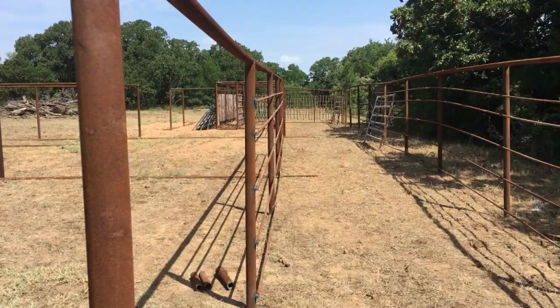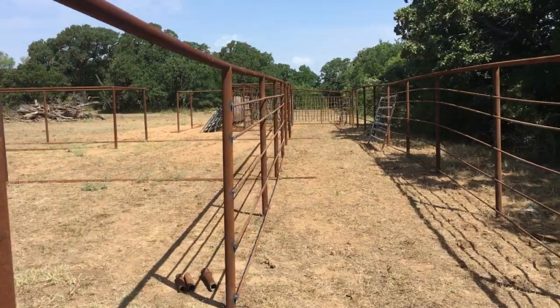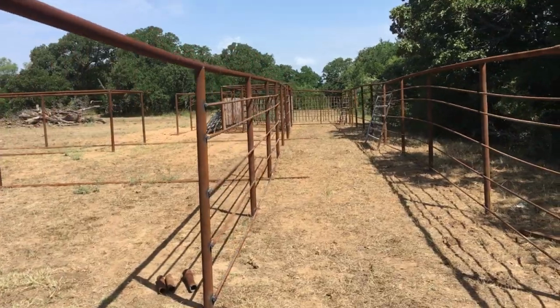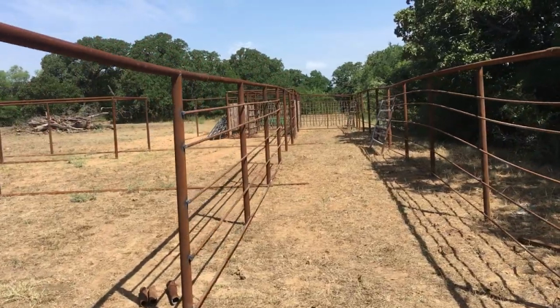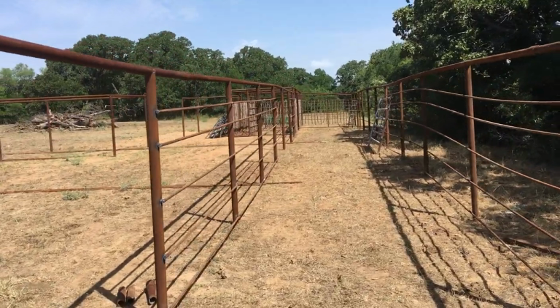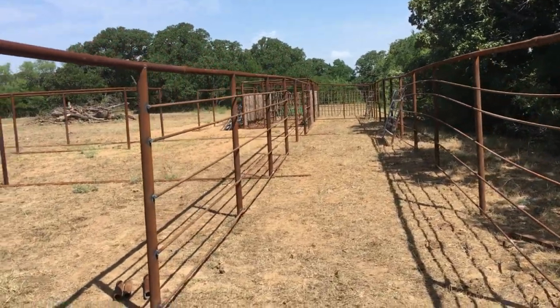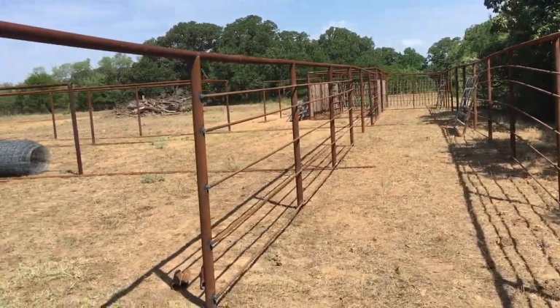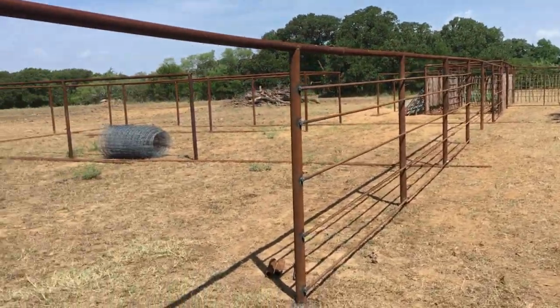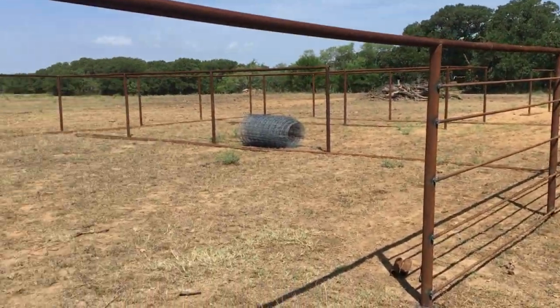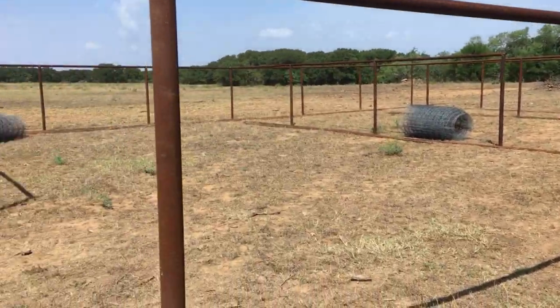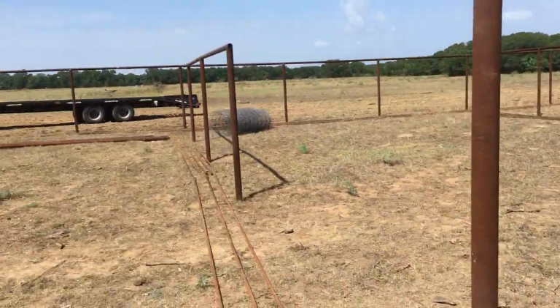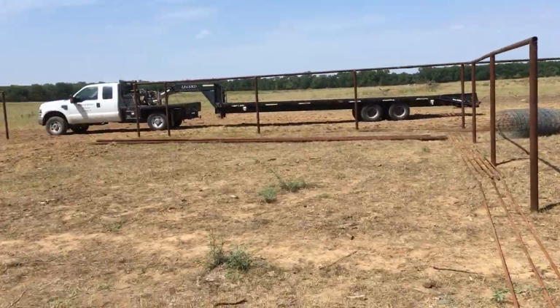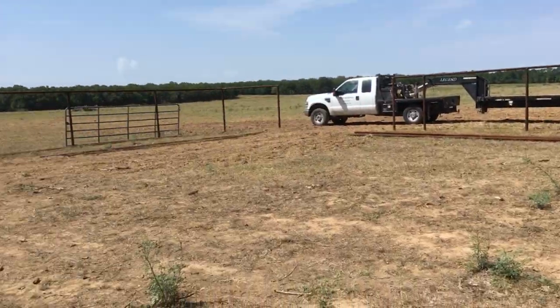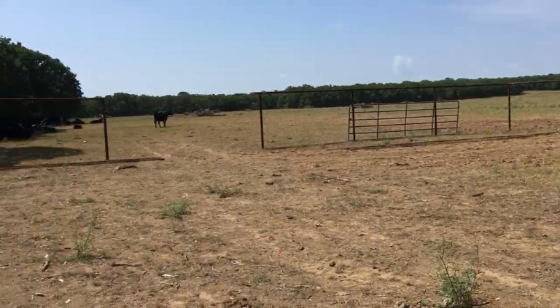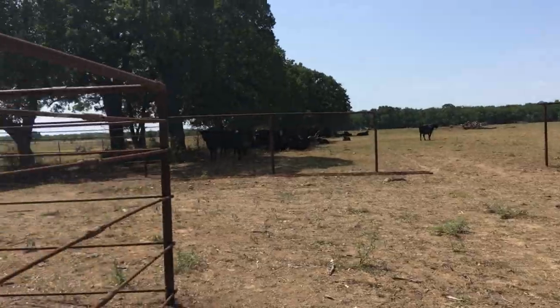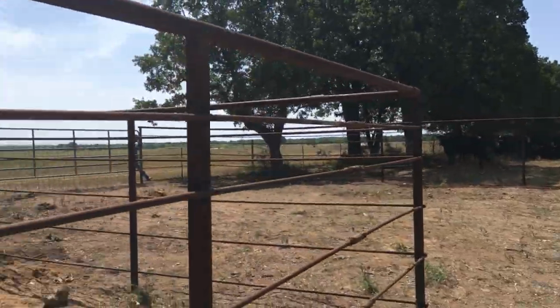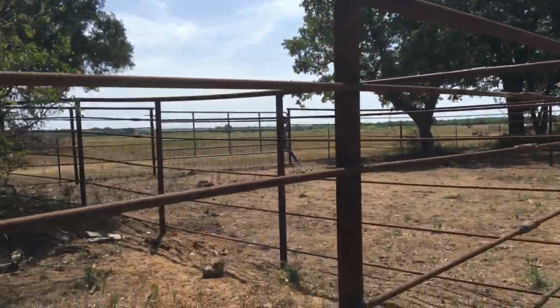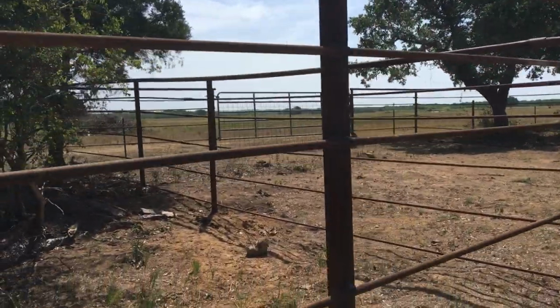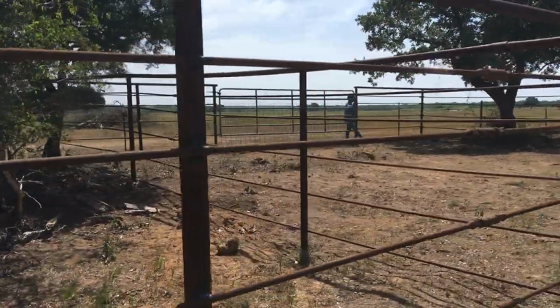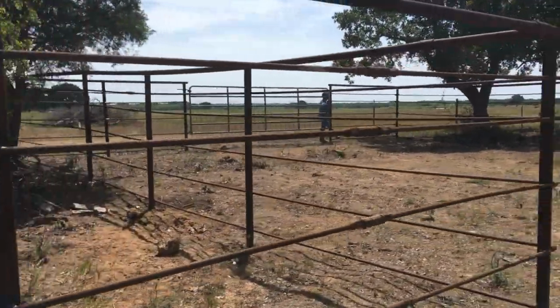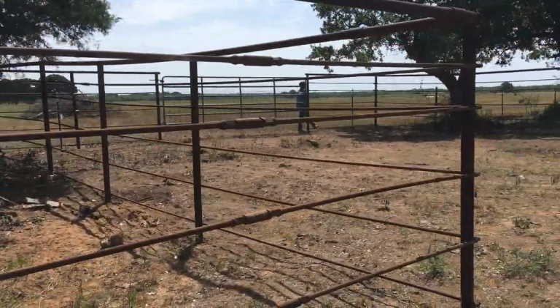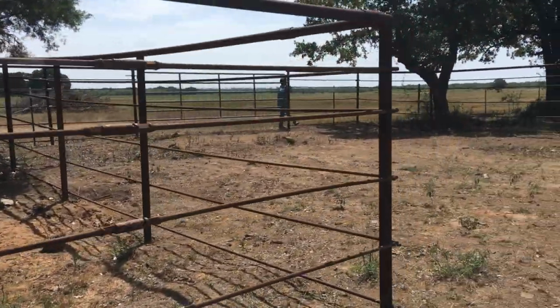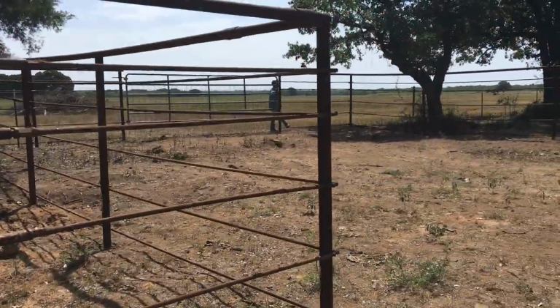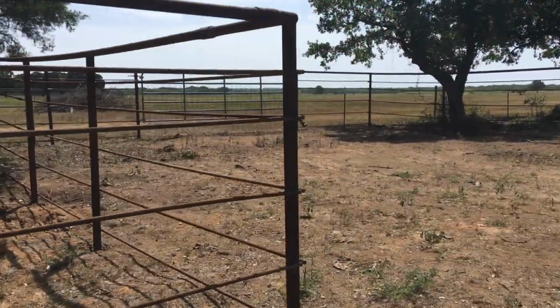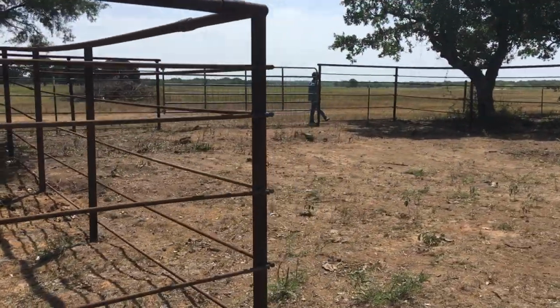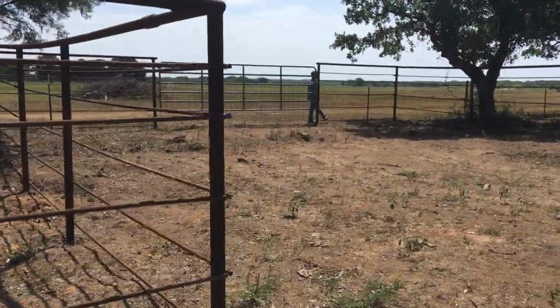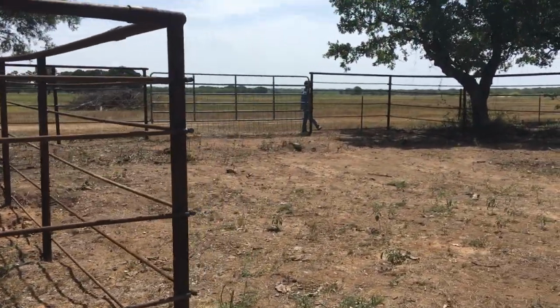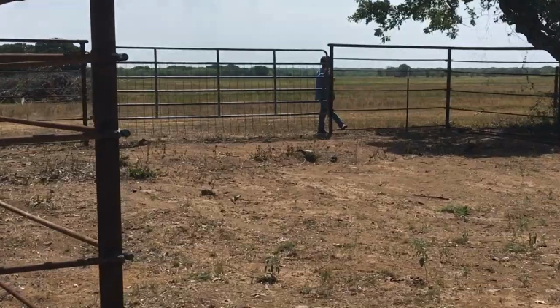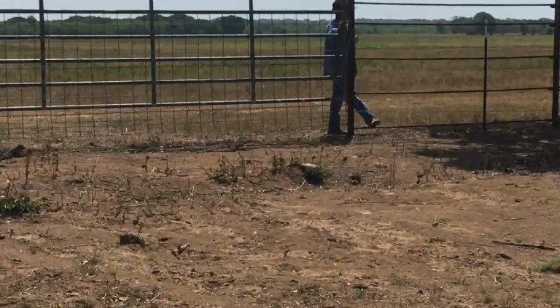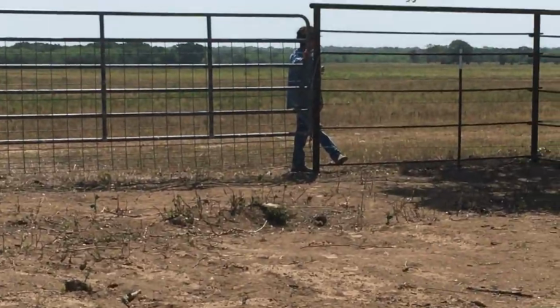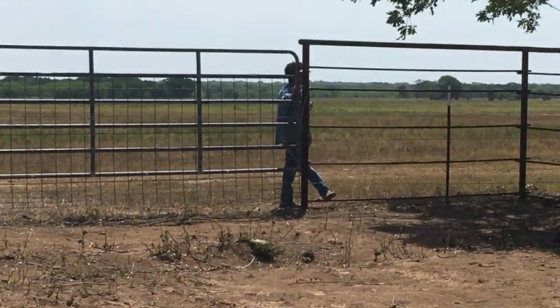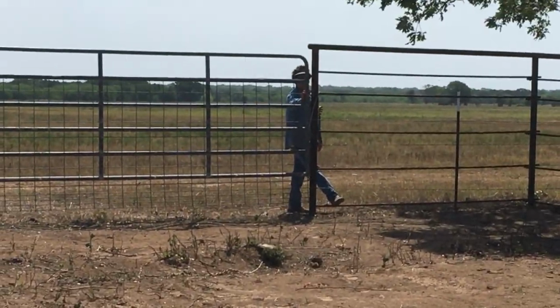Here's going to be our lane where we run them in, with gates from each pen. There's Mary over there at that gate.